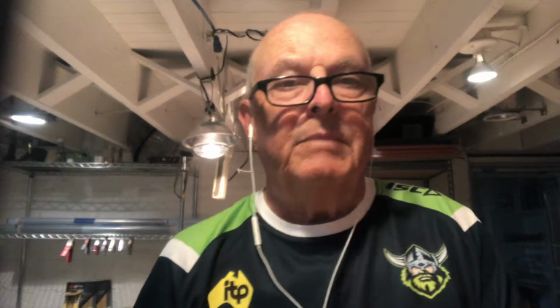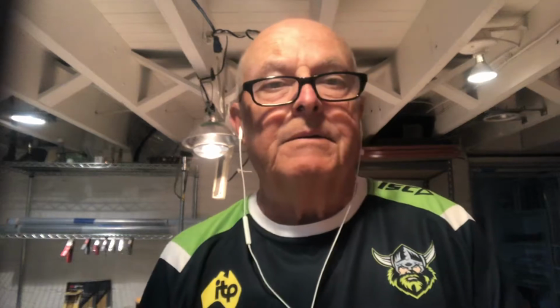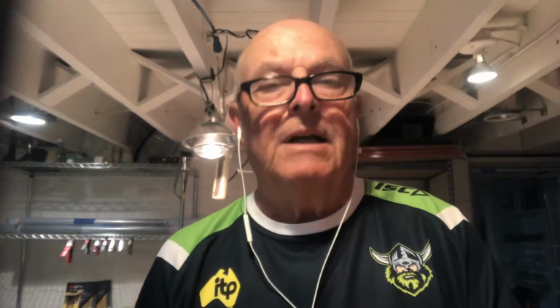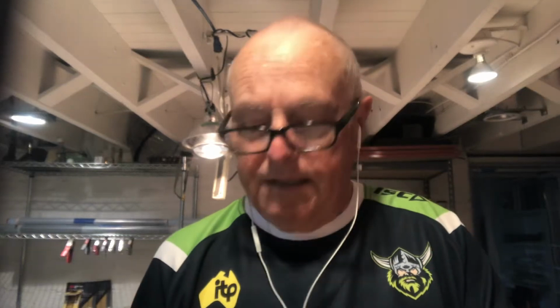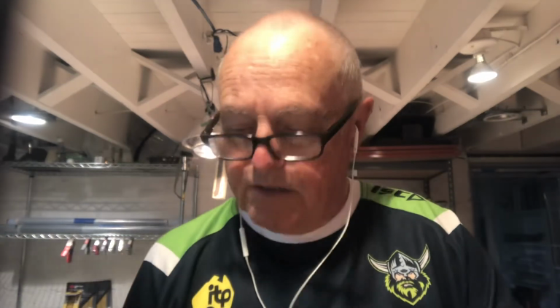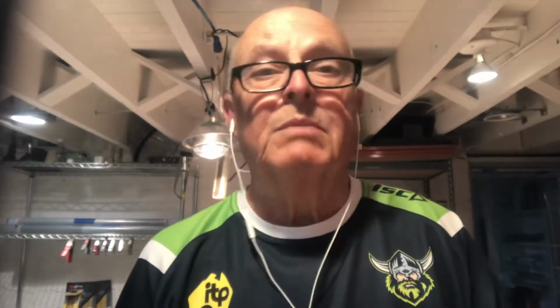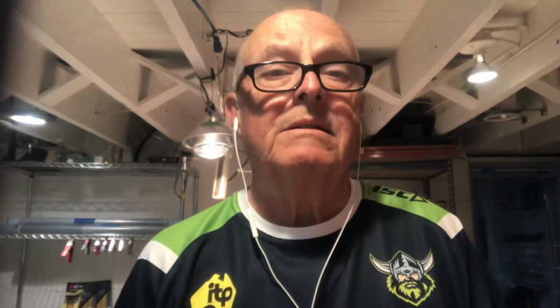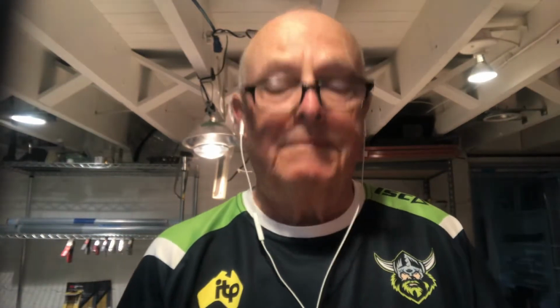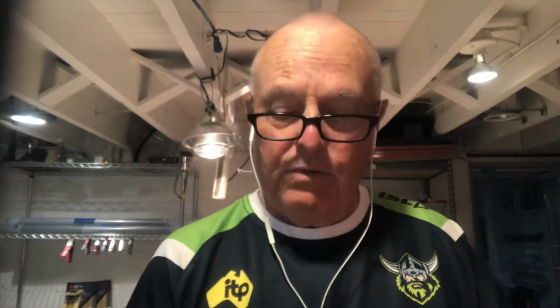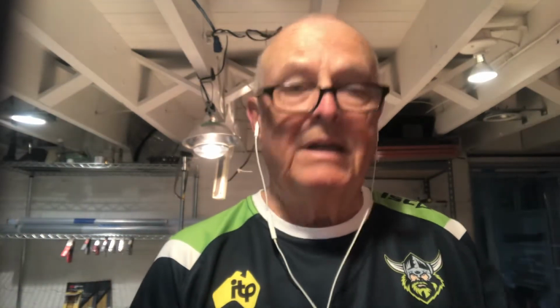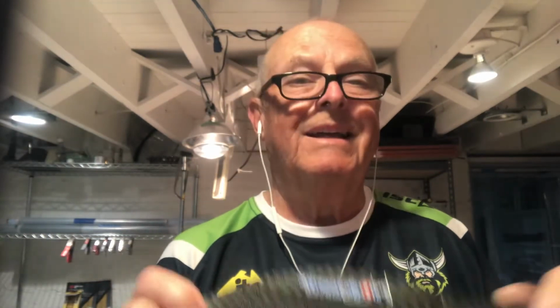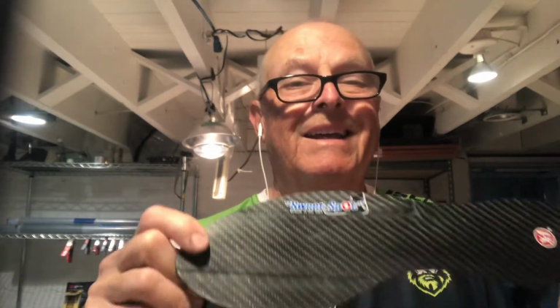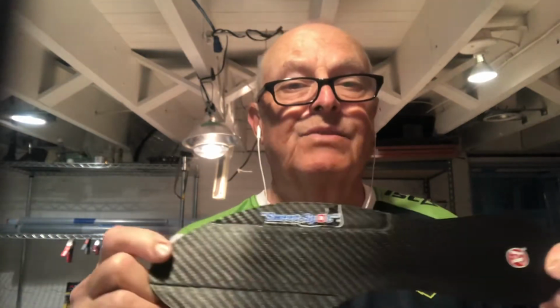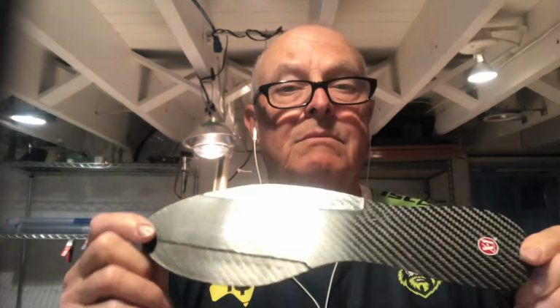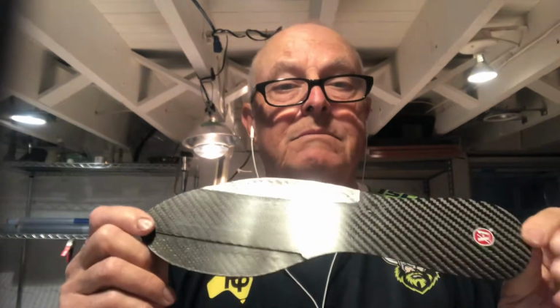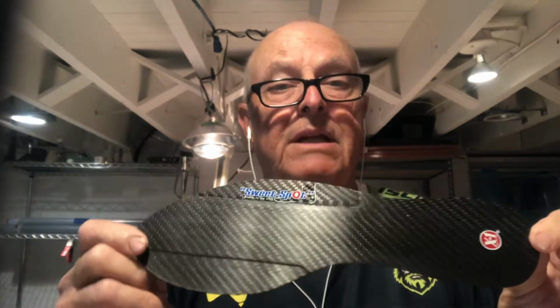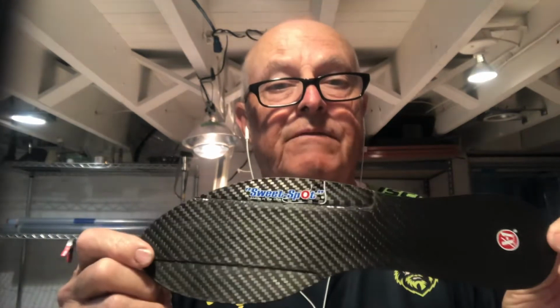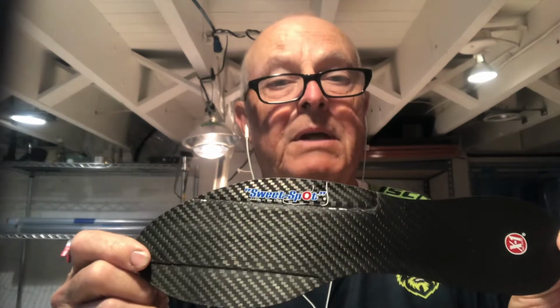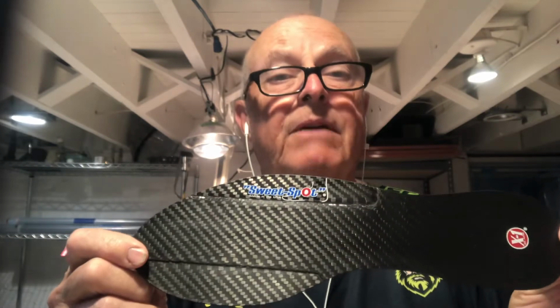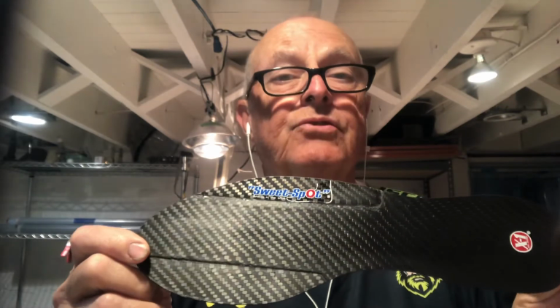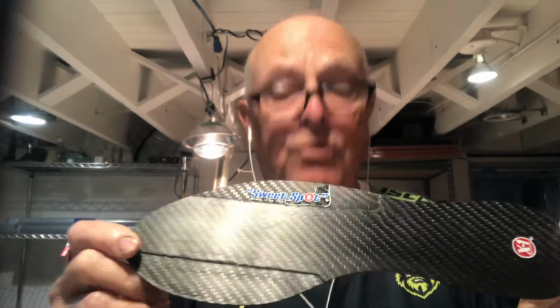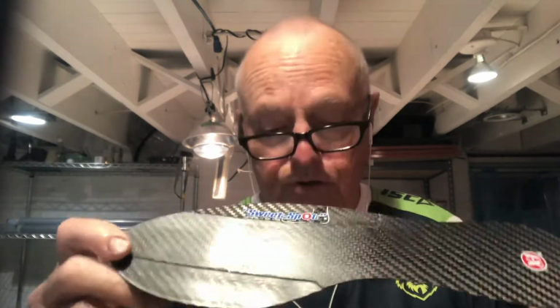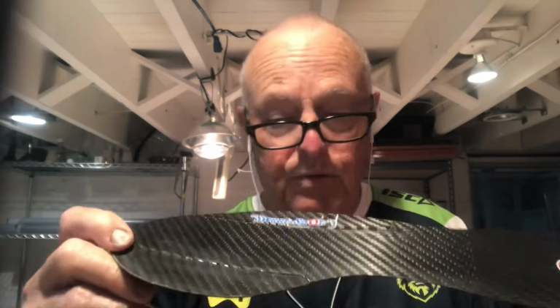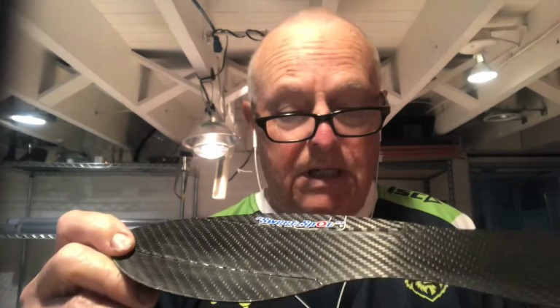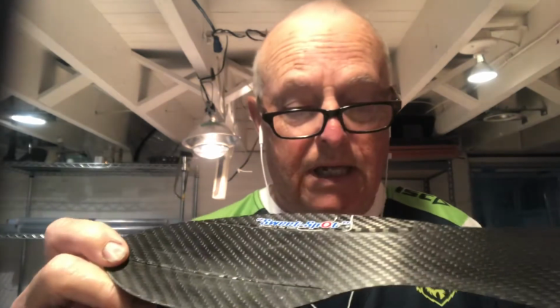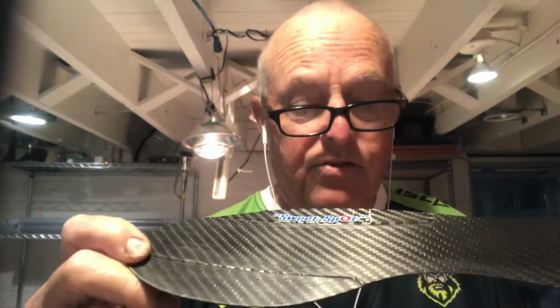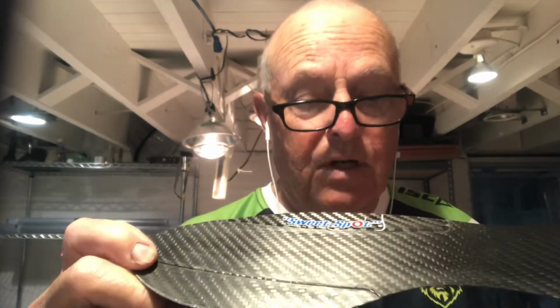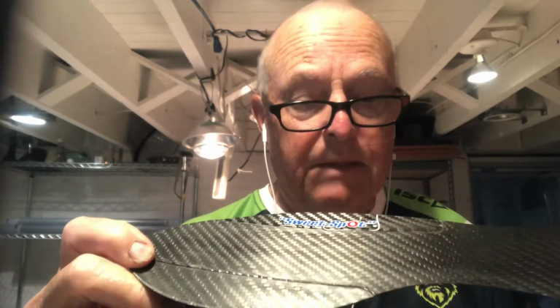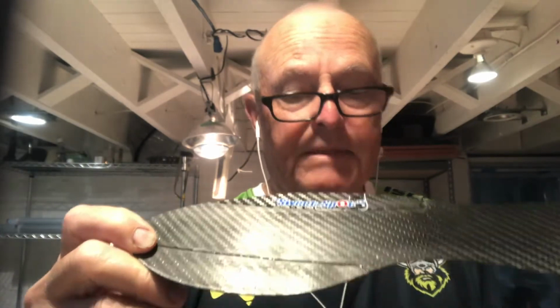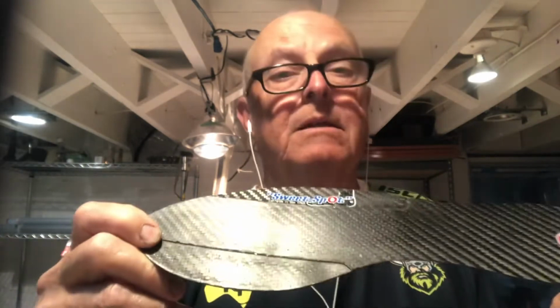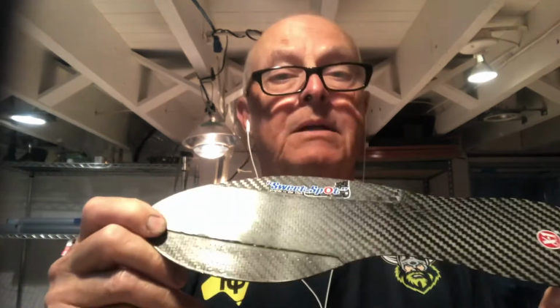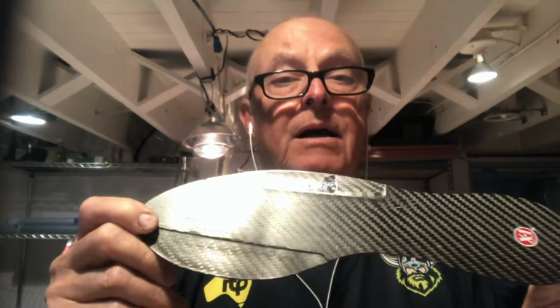Hey everybody, it's Clyde, Clyde's X1 Blades. I've got one of my X1 Blades for 5th Met Fracture going to Leinster Rugby in Dublin, Ireland.